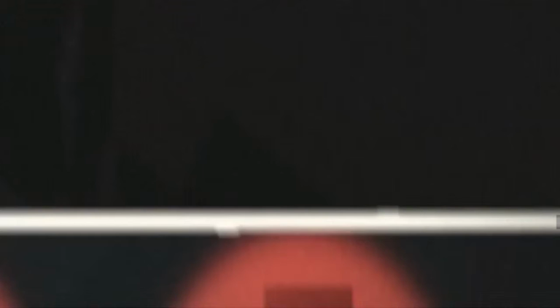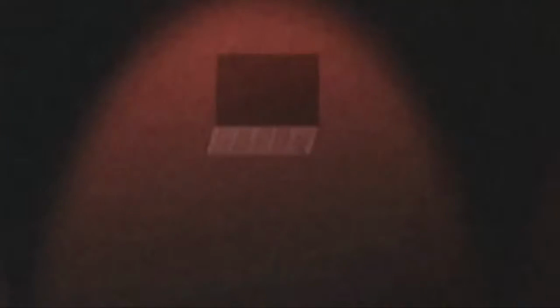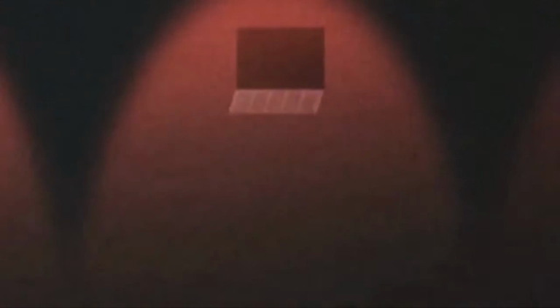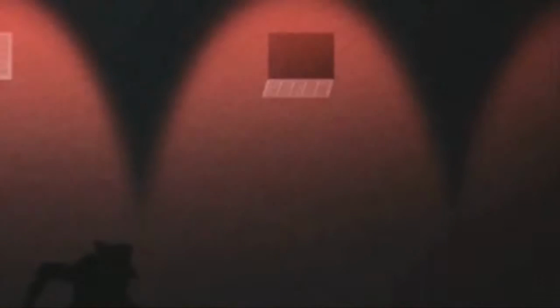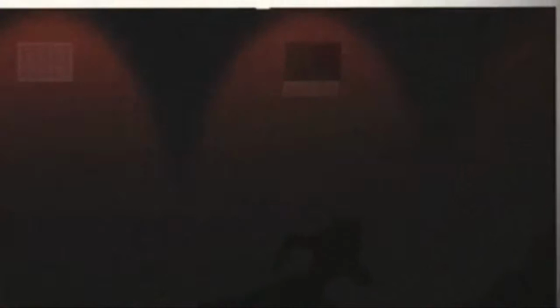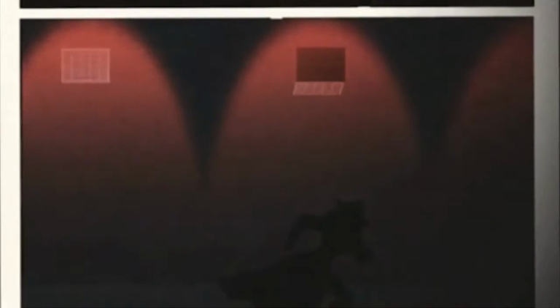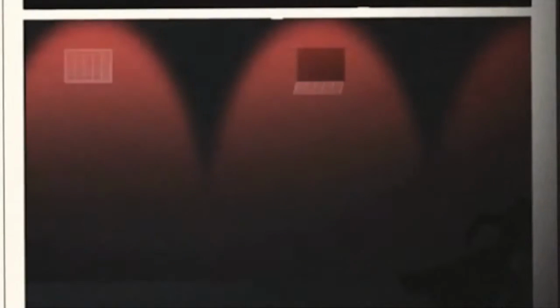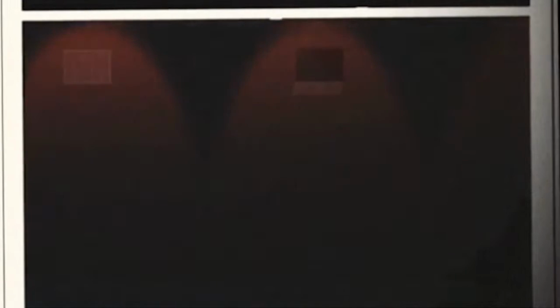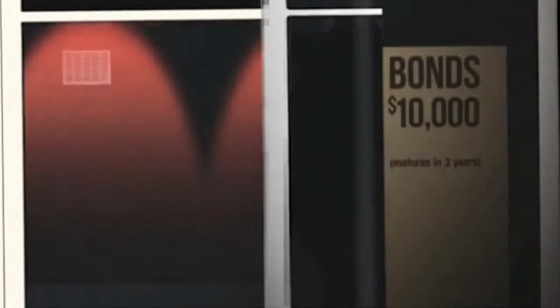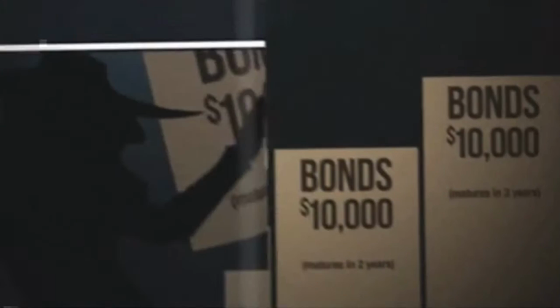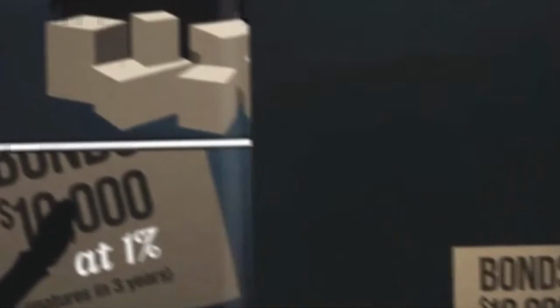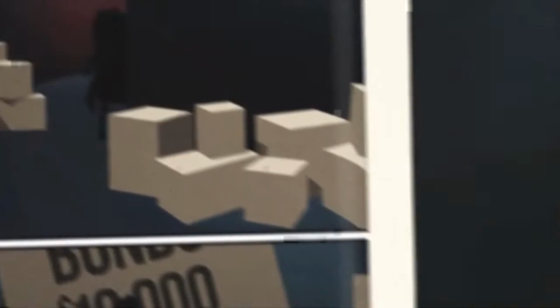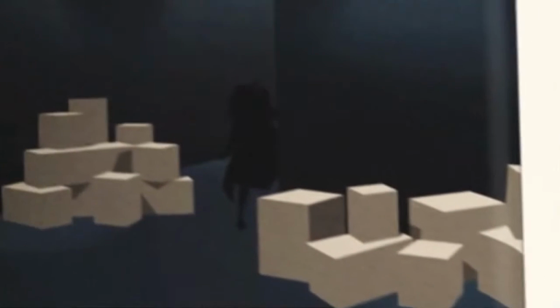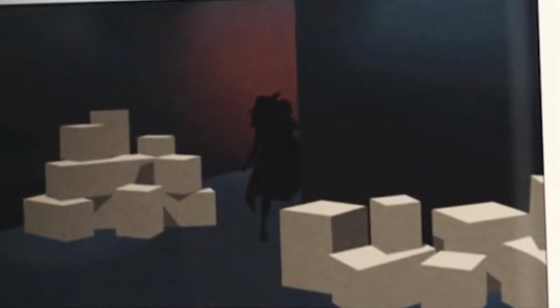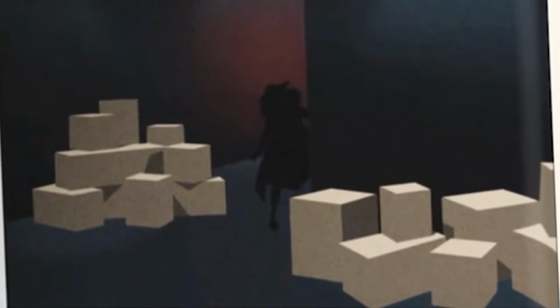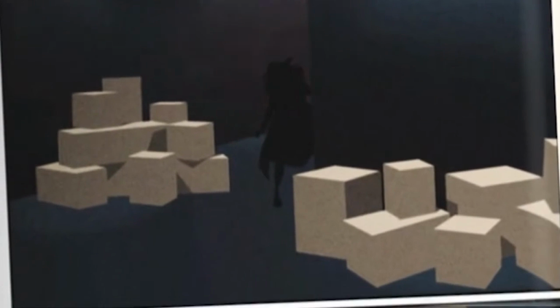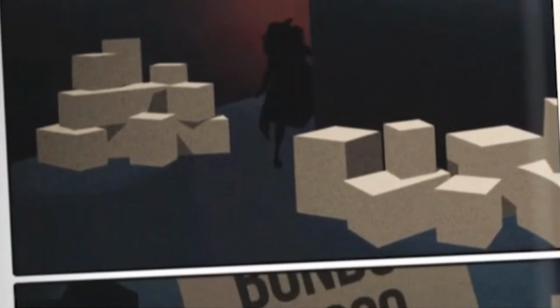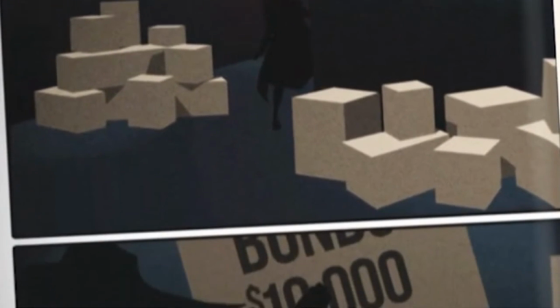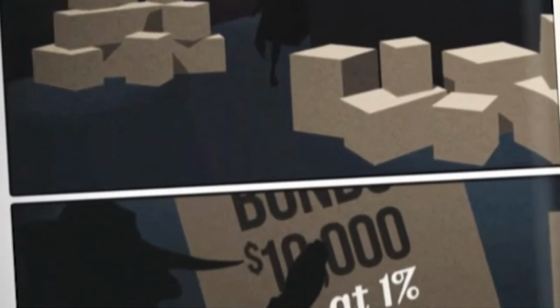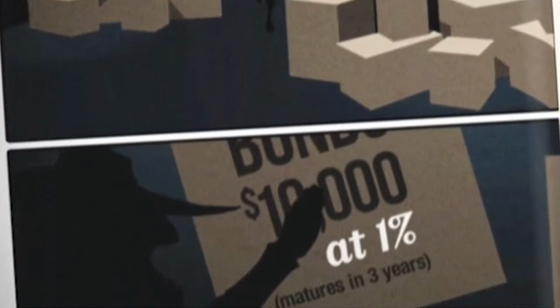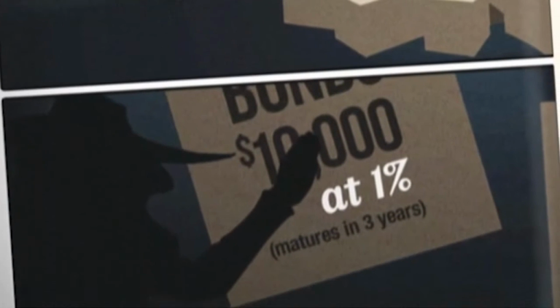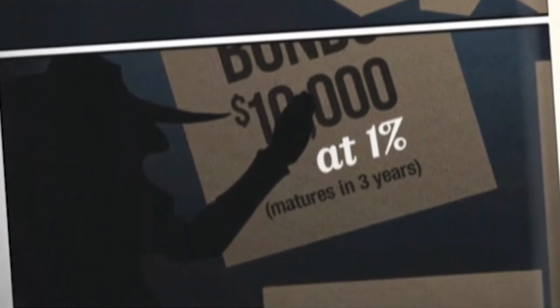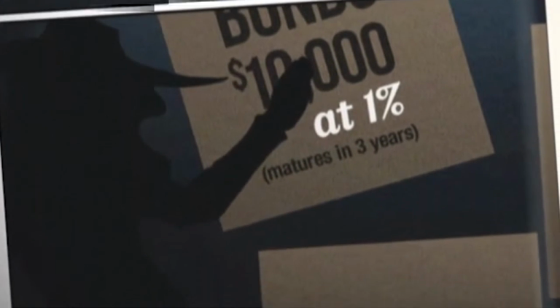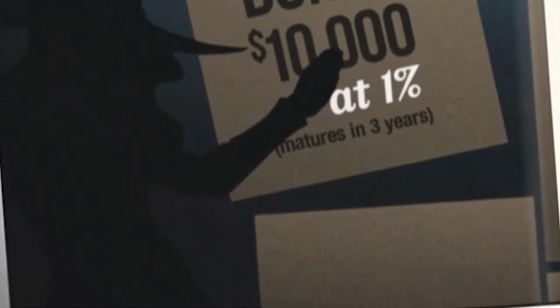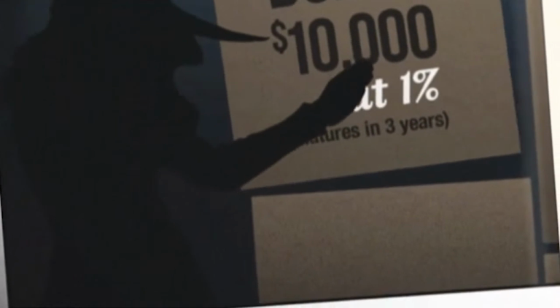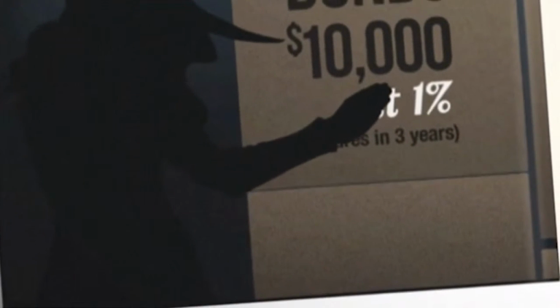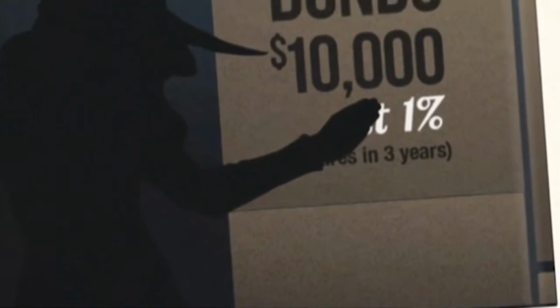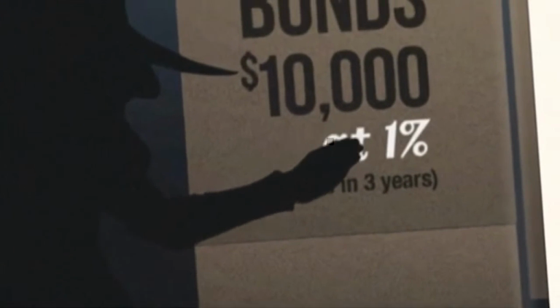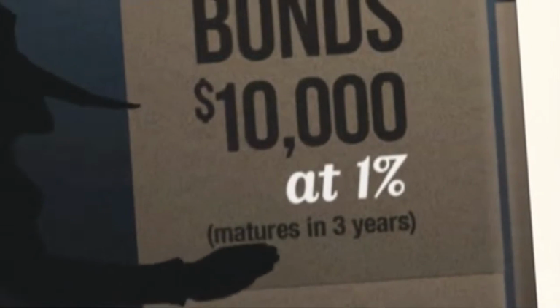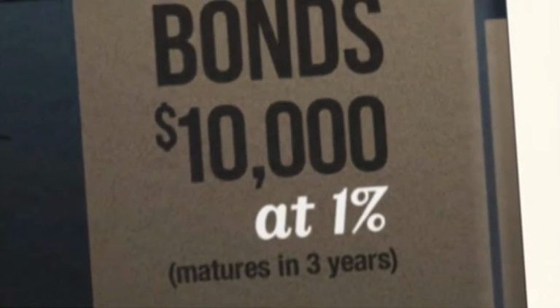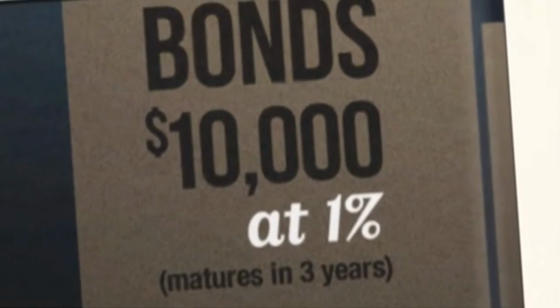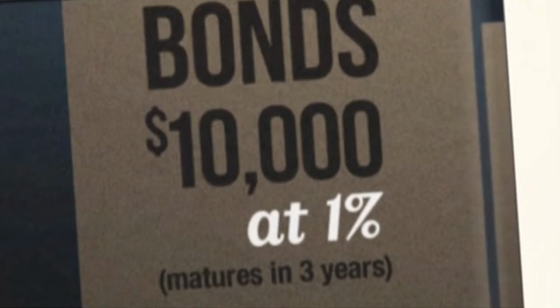Right about now a ladder would be really nice. Ladders can be useful in the bond market too. Bond laddering is a buying strategy that can be used to generate cash flow for investors who prefer to own individual bonds.